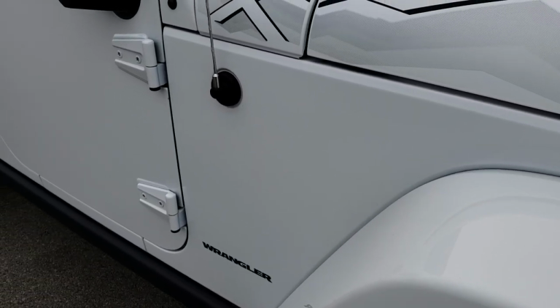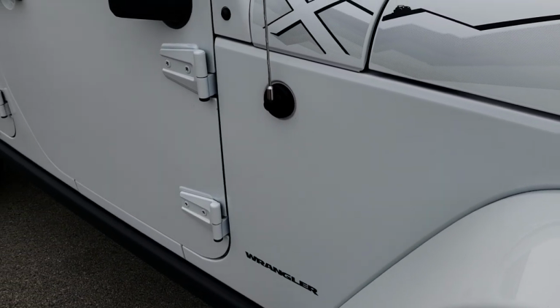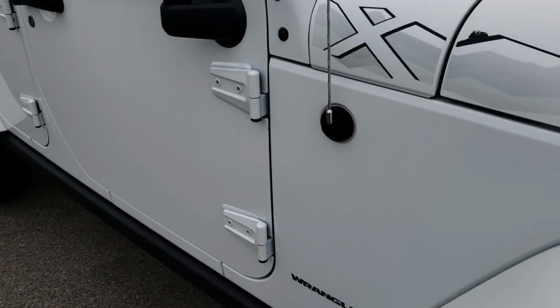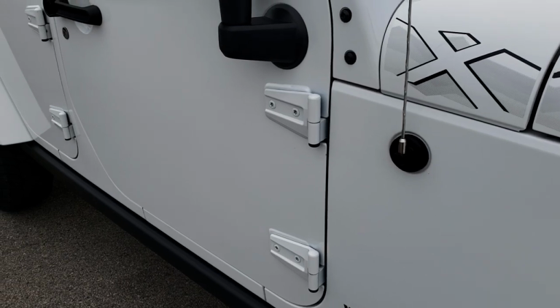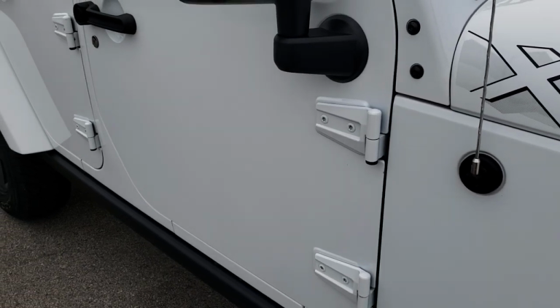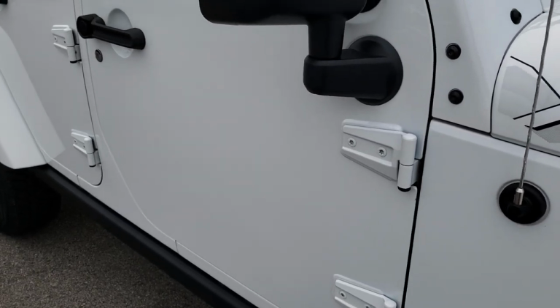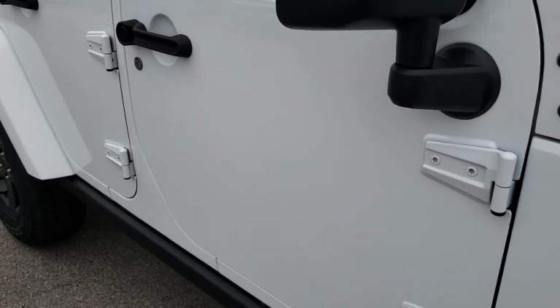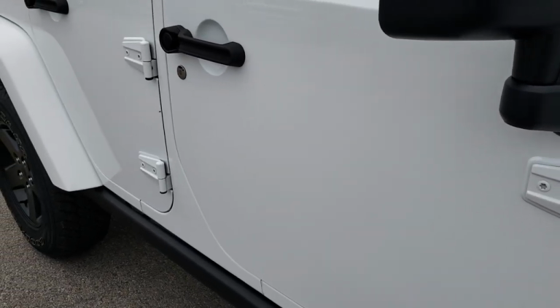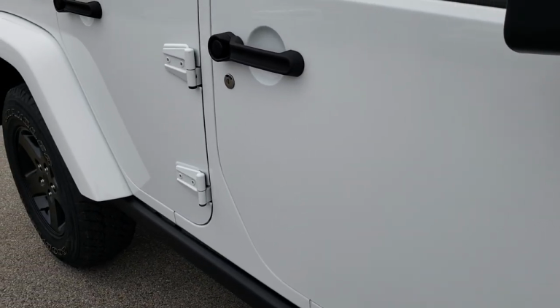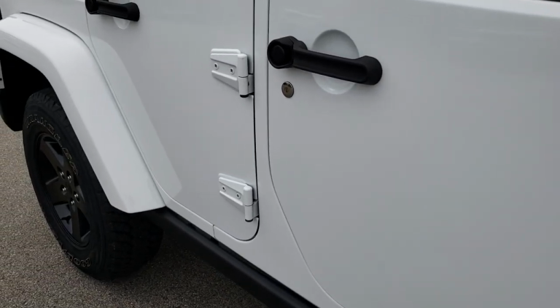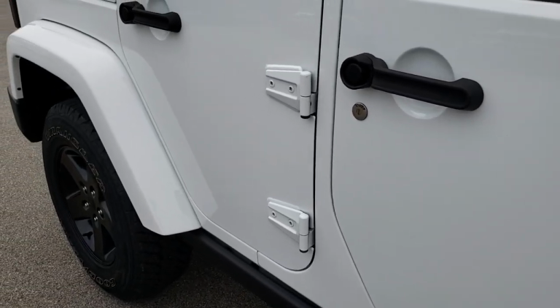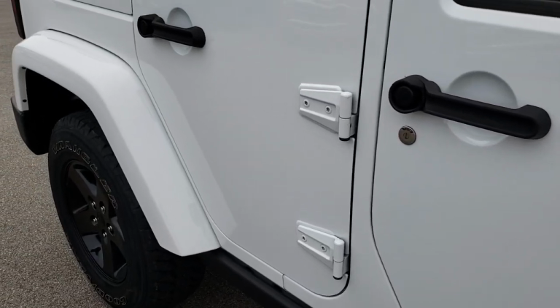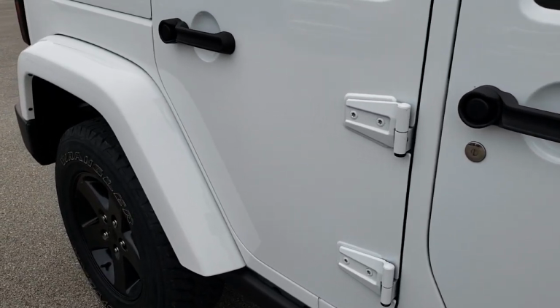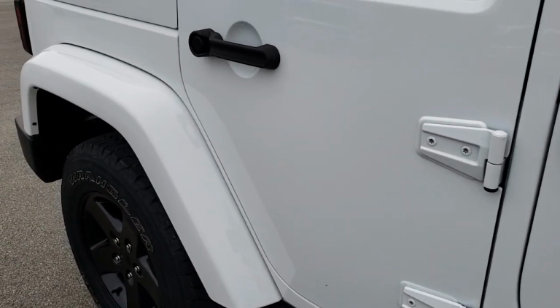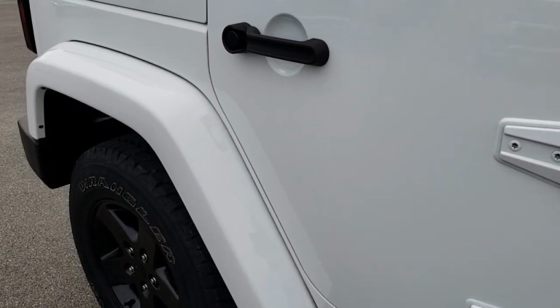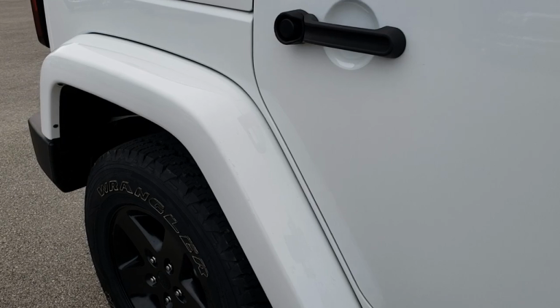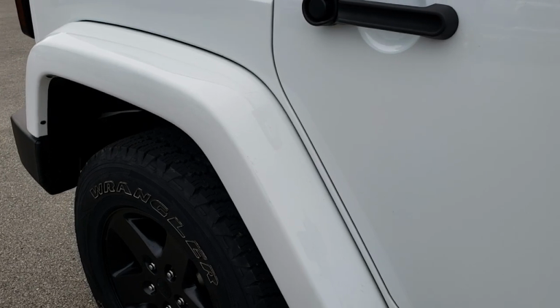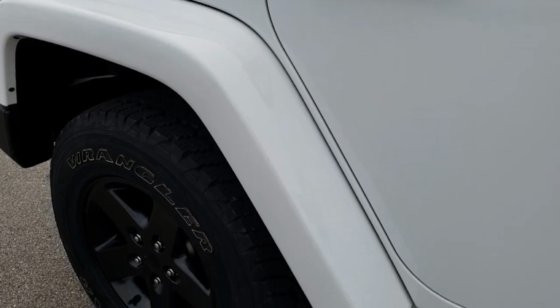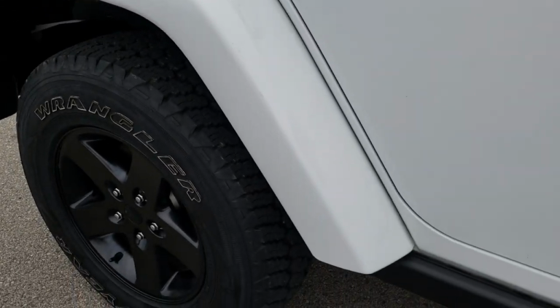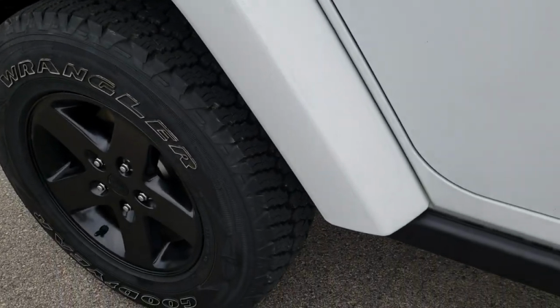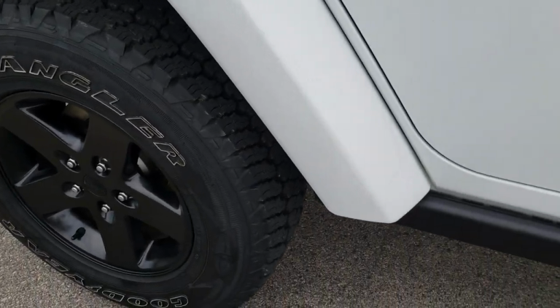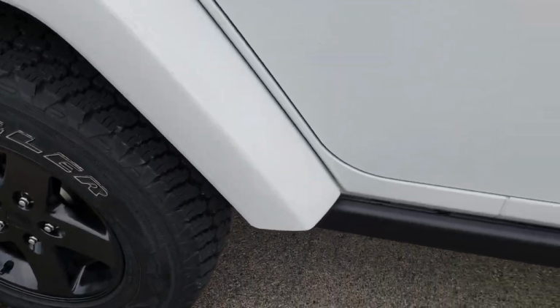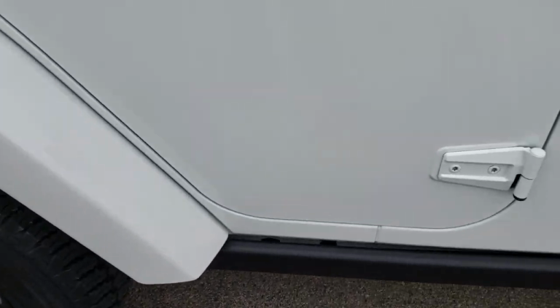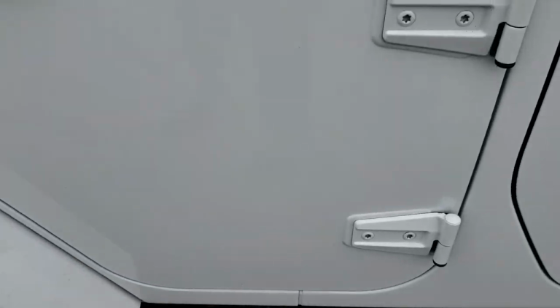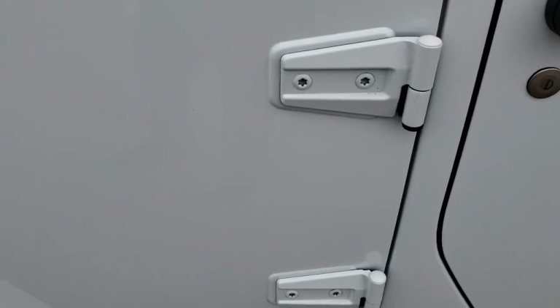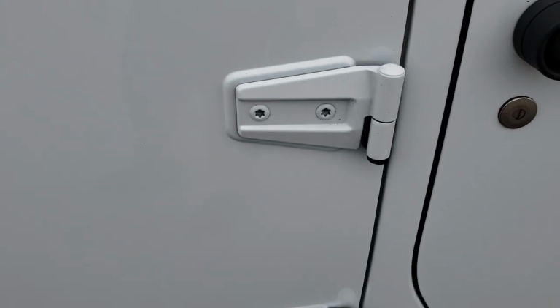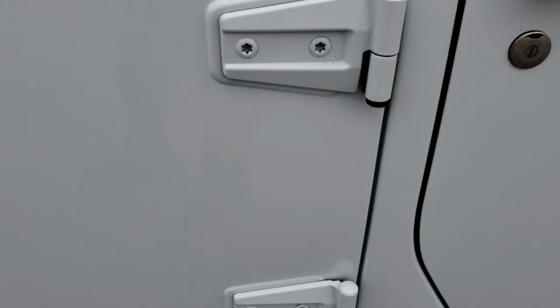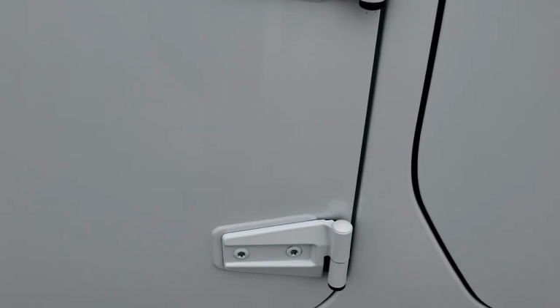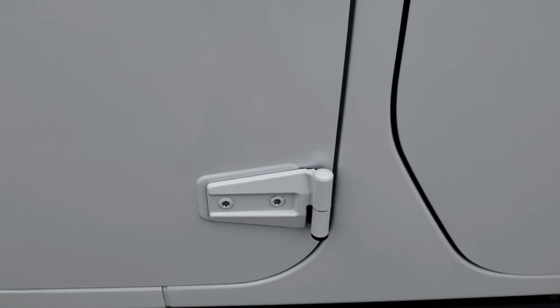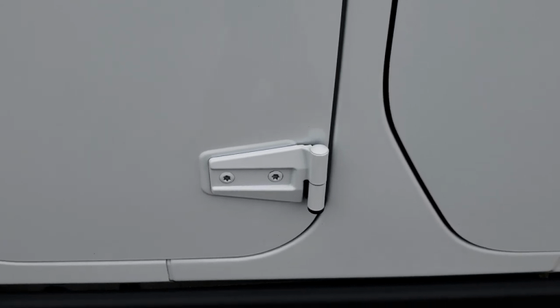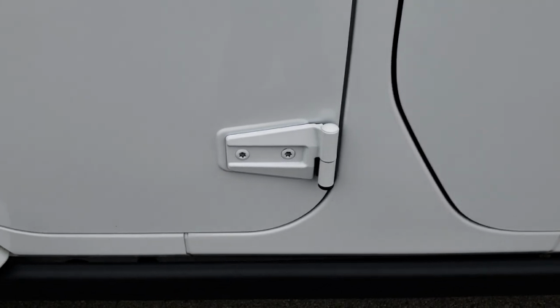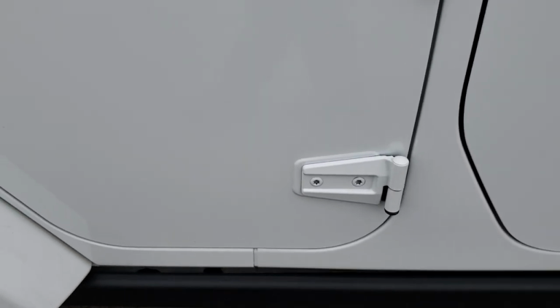As you go down this side of the Jeep you can see just how clean the body is, how reflective and mirror-like that paint is. That fender is in nice condition. The door hinges are in nice condition as well — I didn't see any corrosion on them.